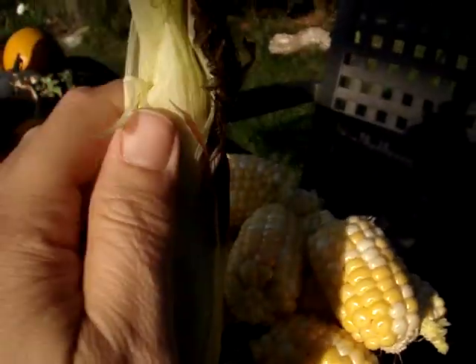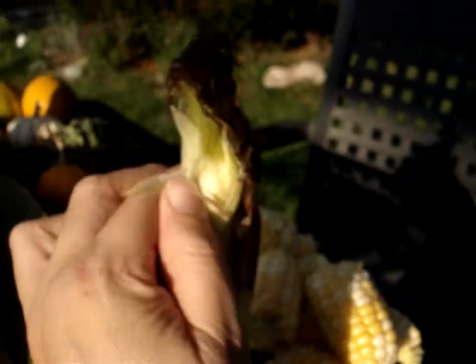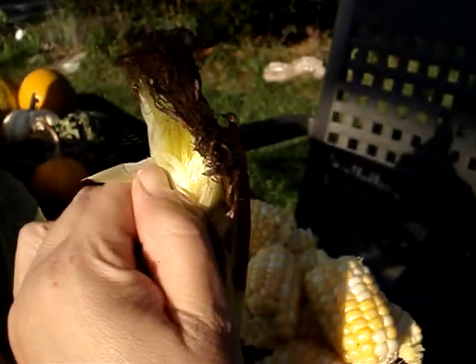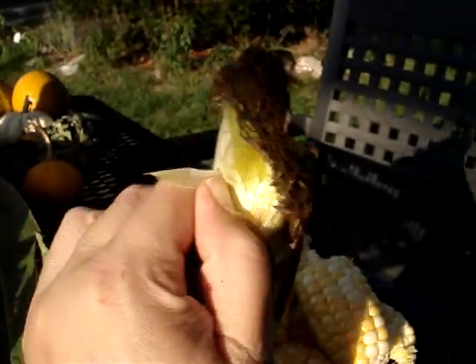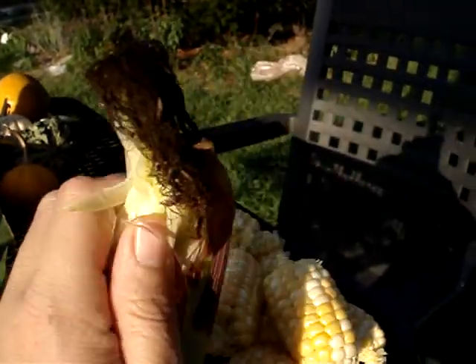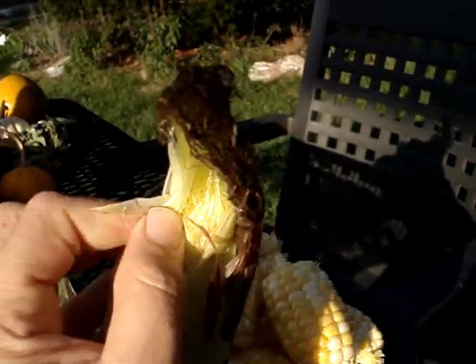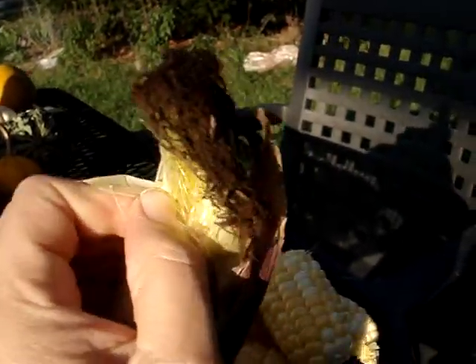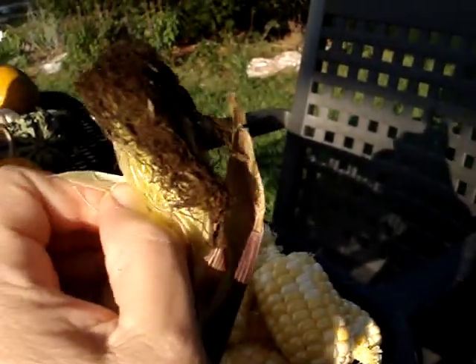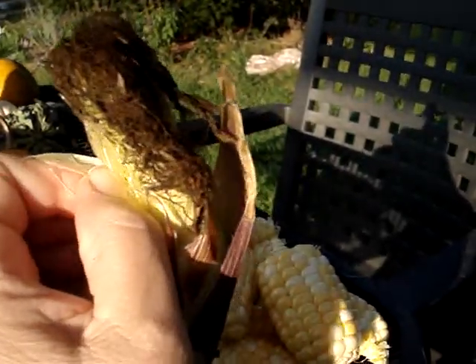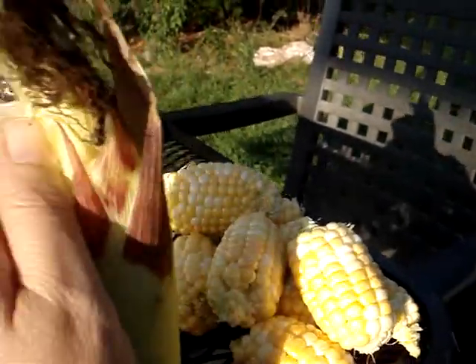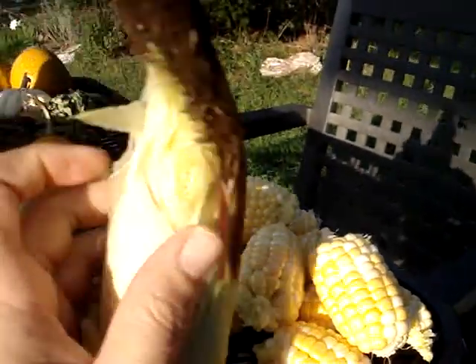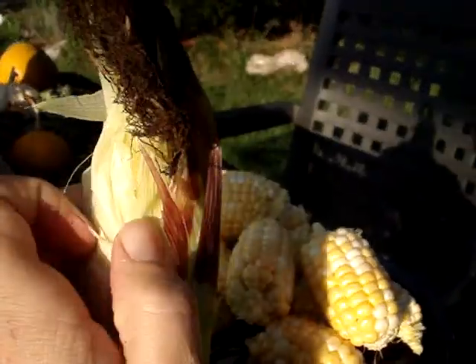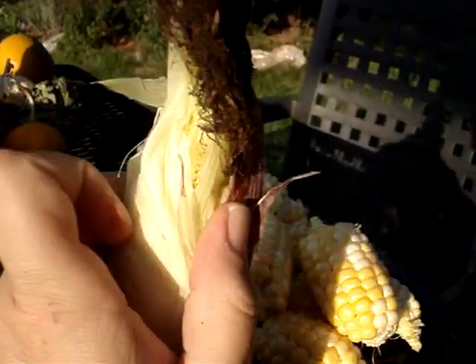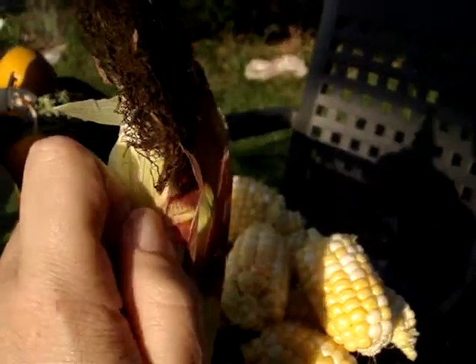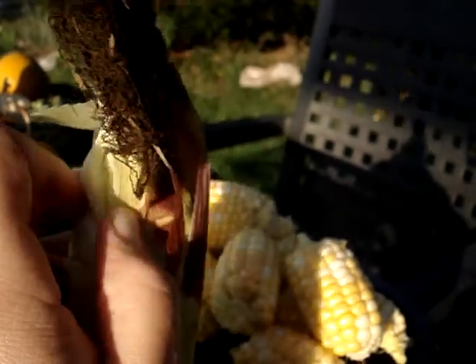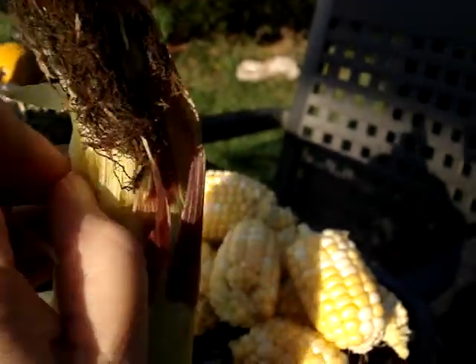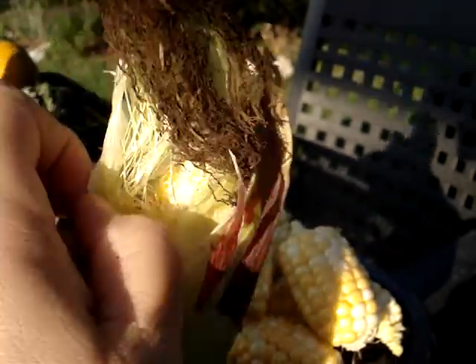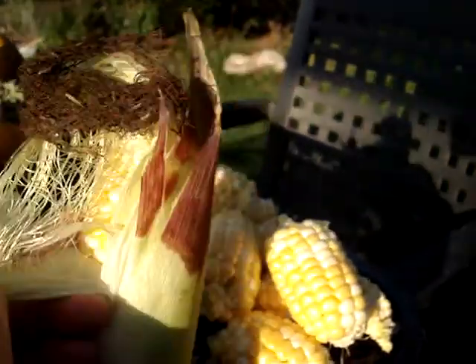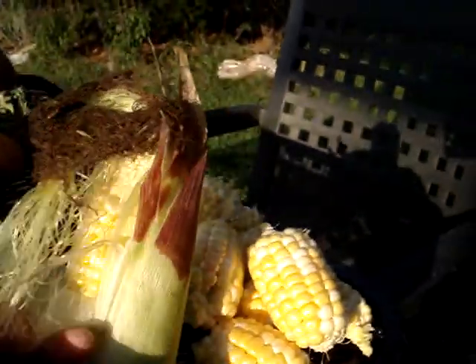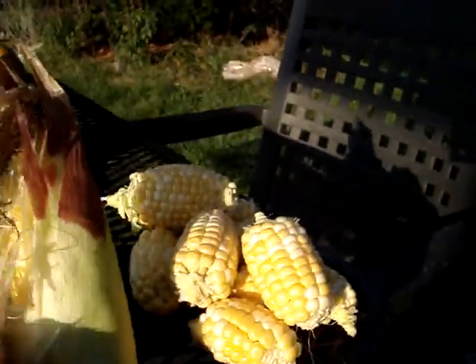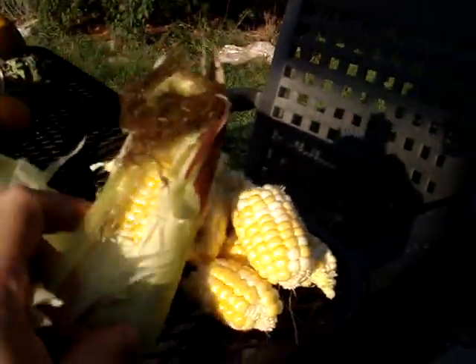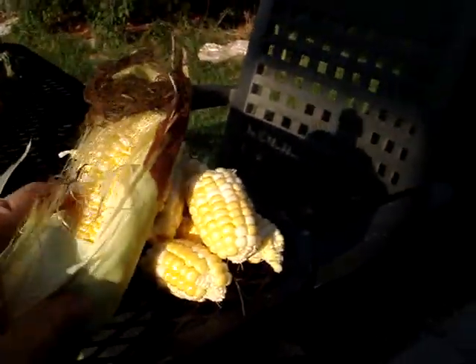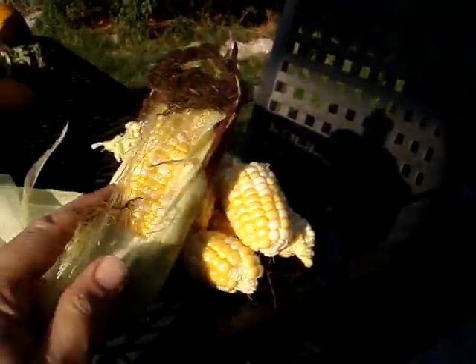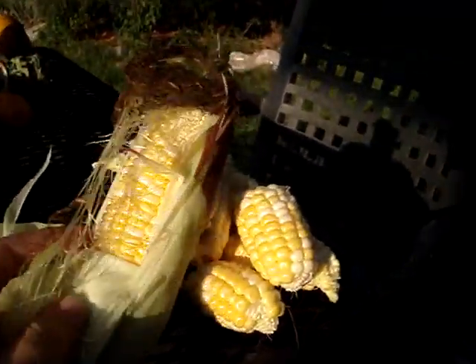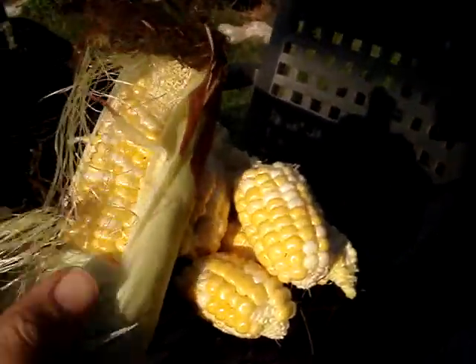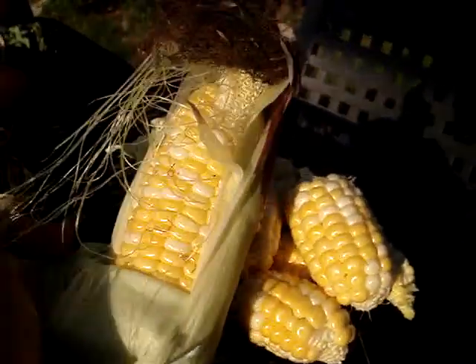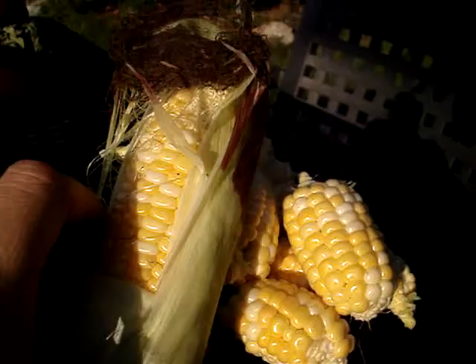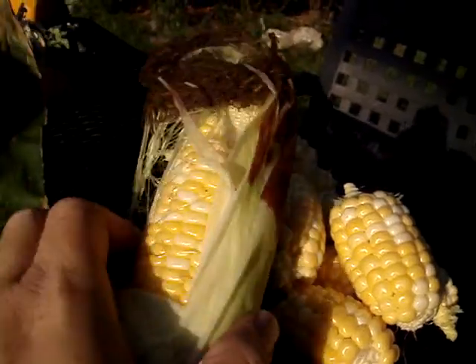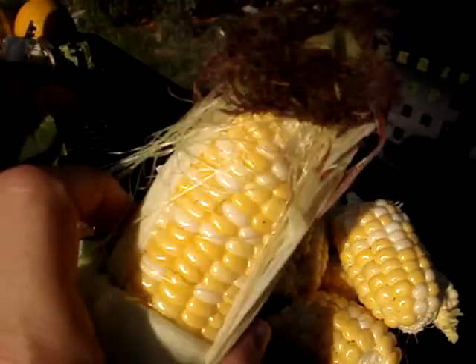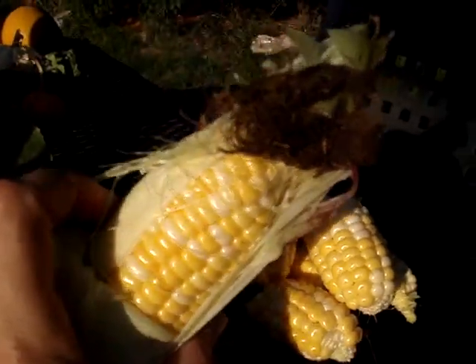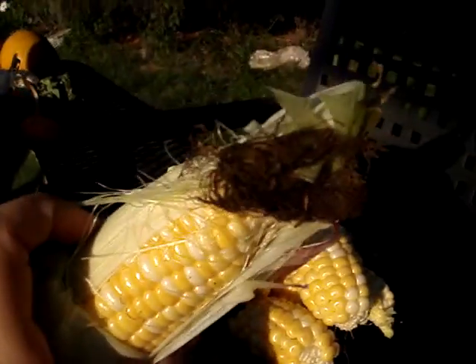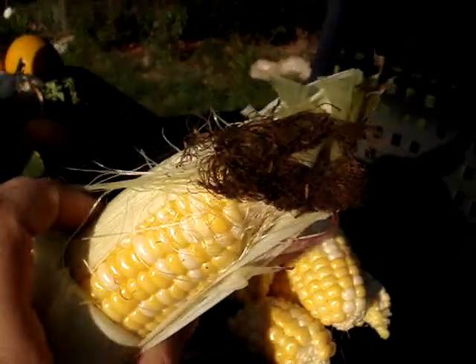We want to reveal it on TV. Oh no, here comes the dog again. She's like, here. Oh, look at that — it's so beautiful.